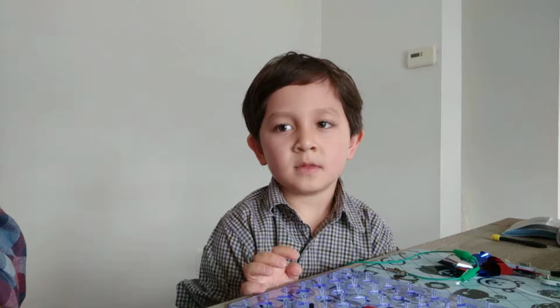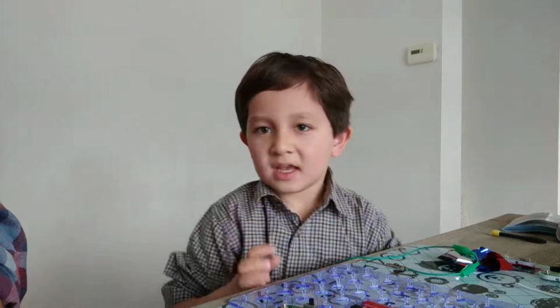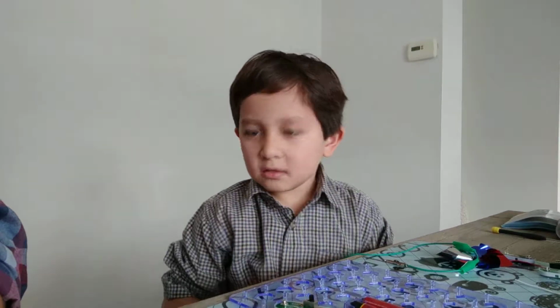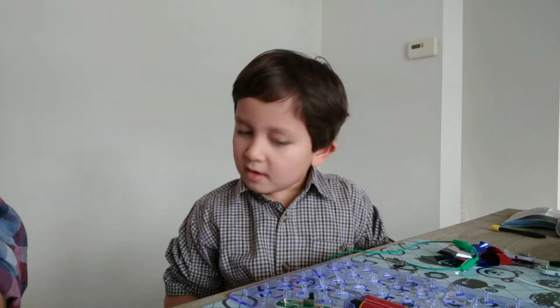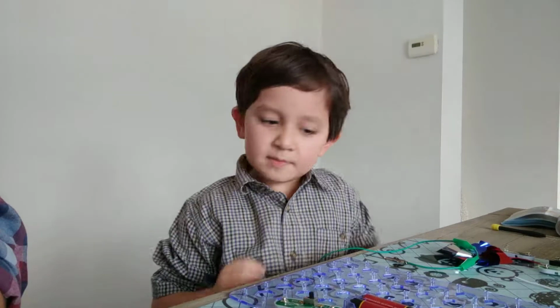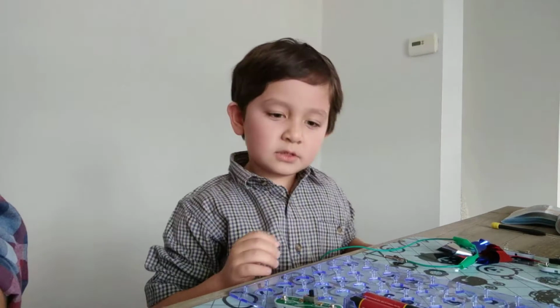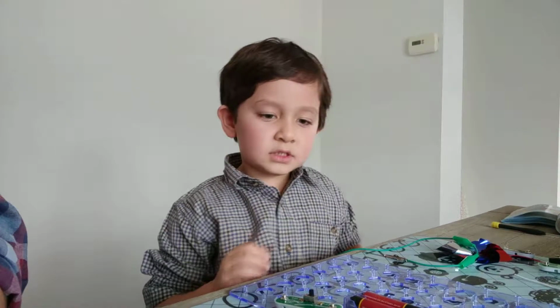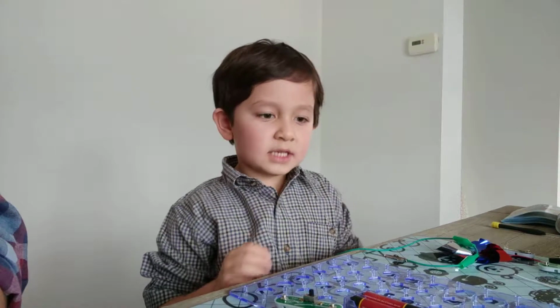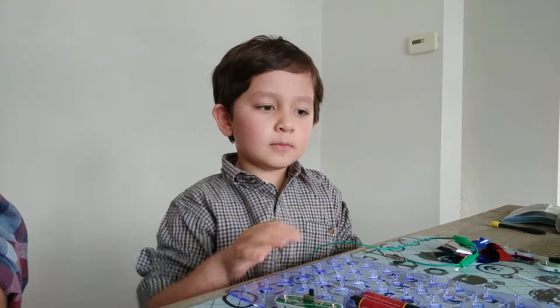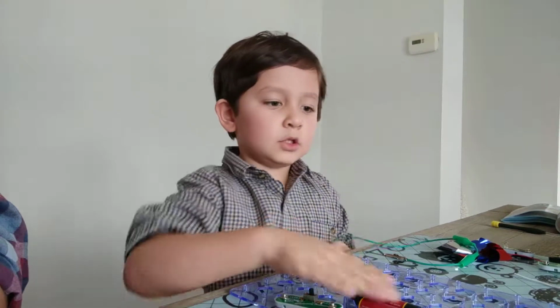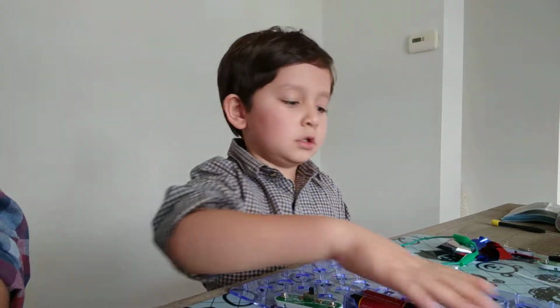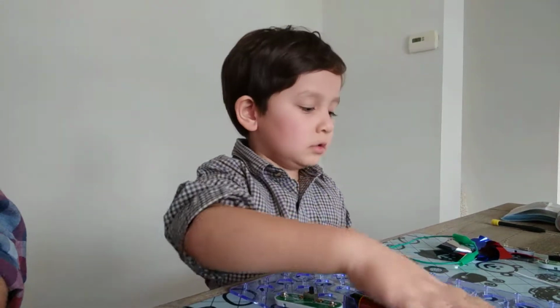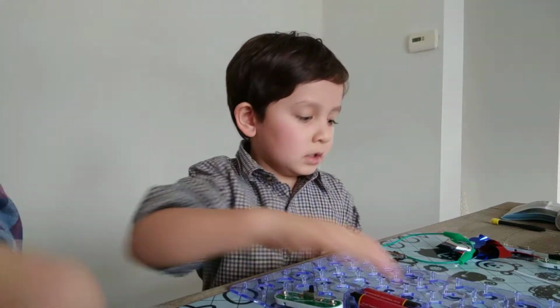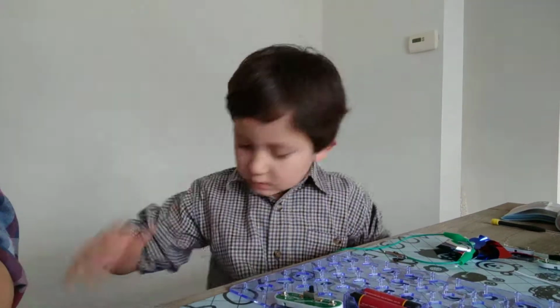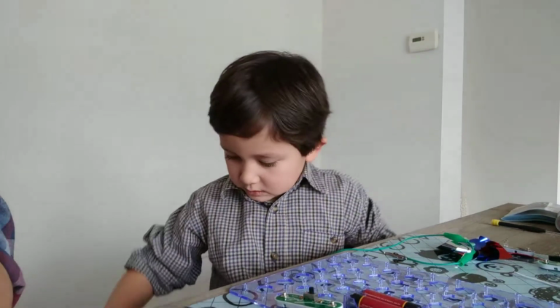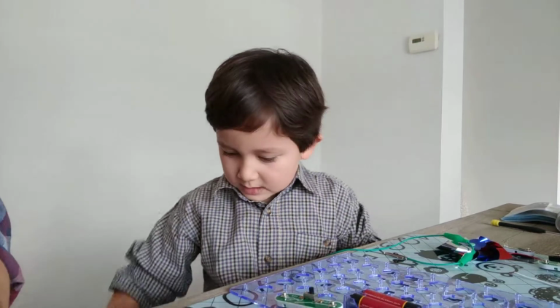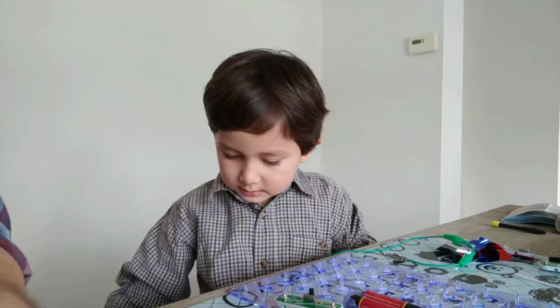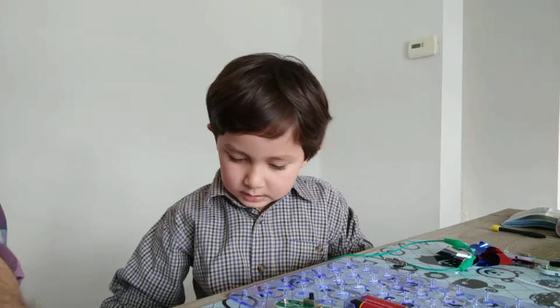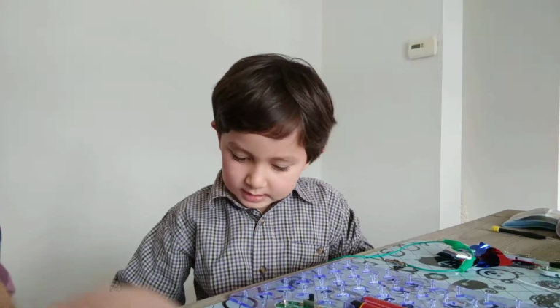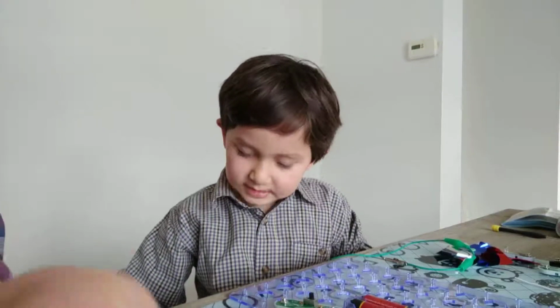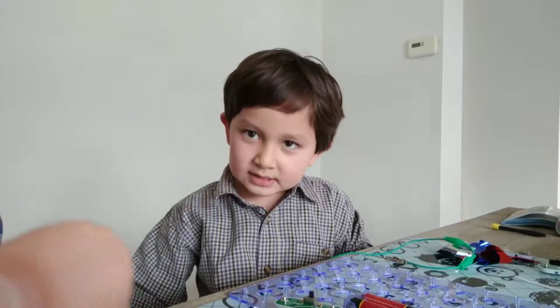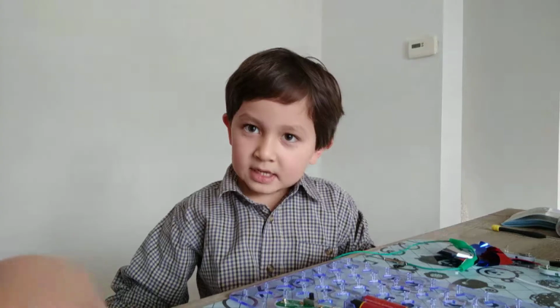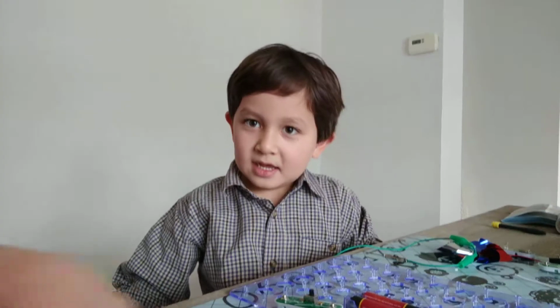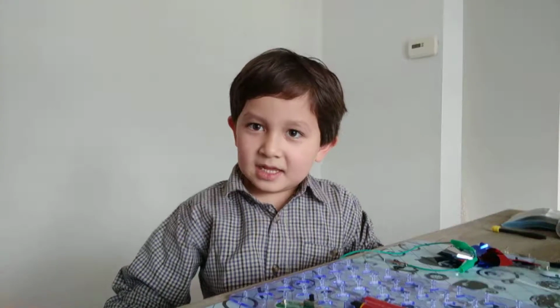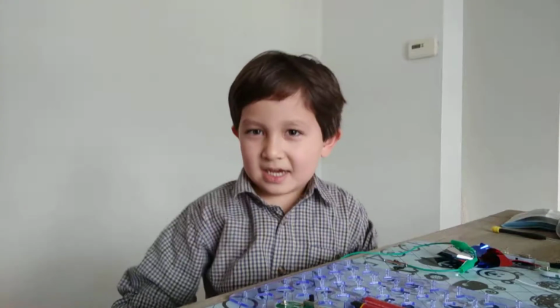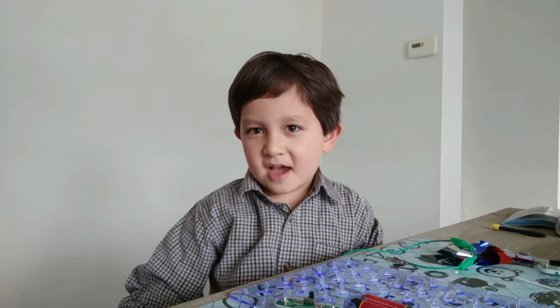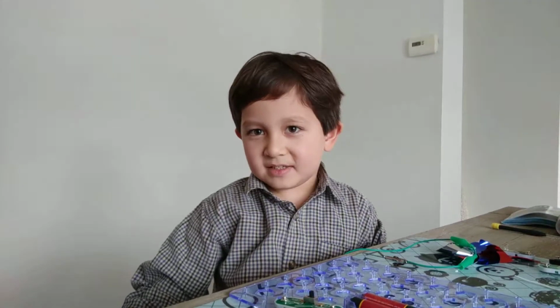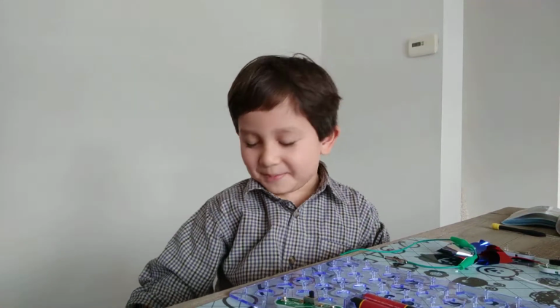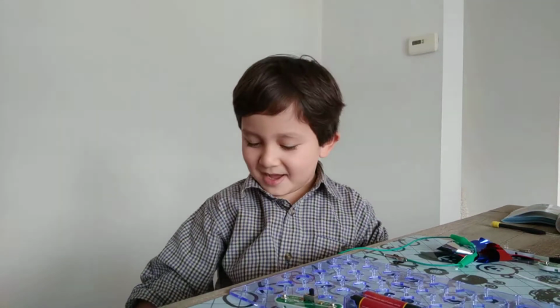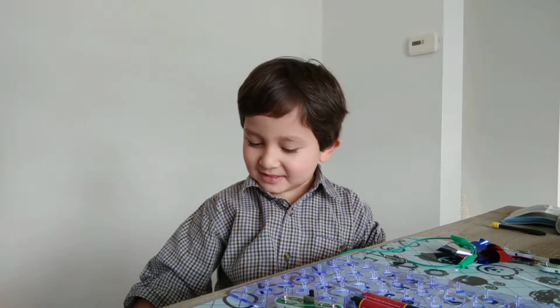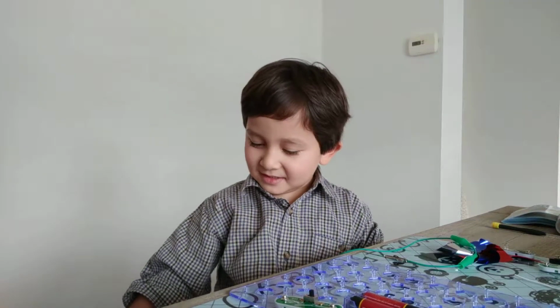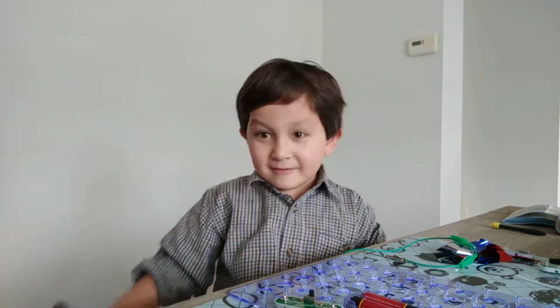Hello everybody. Today I'm going to show you this circuit and I have a surprise for you.